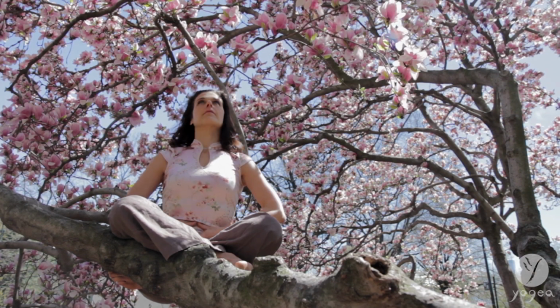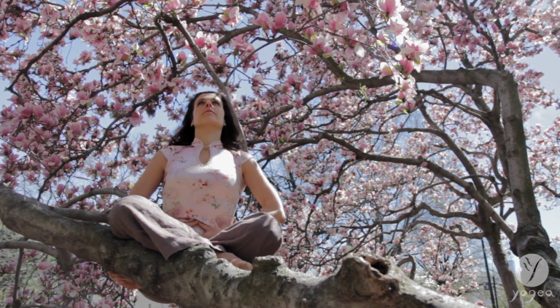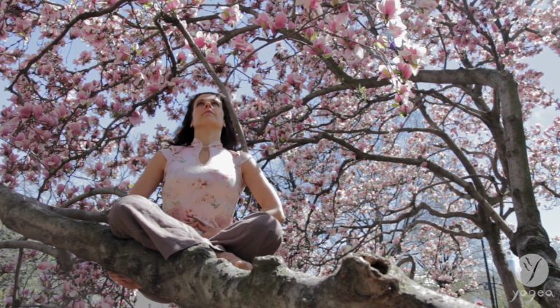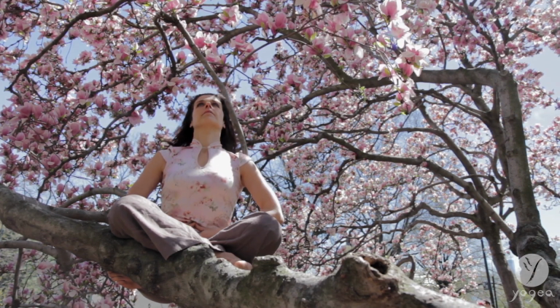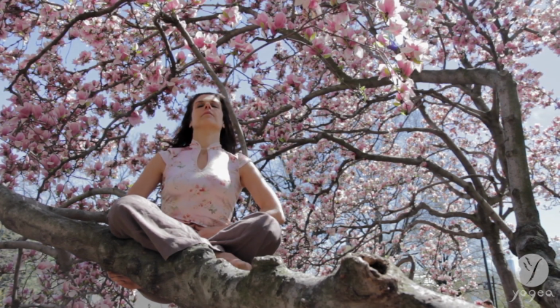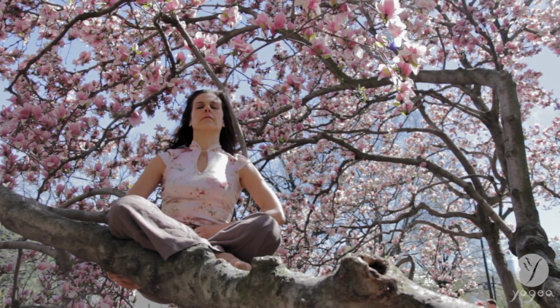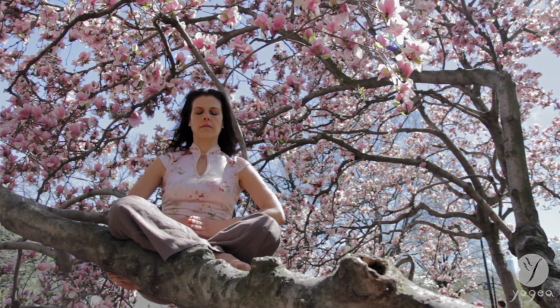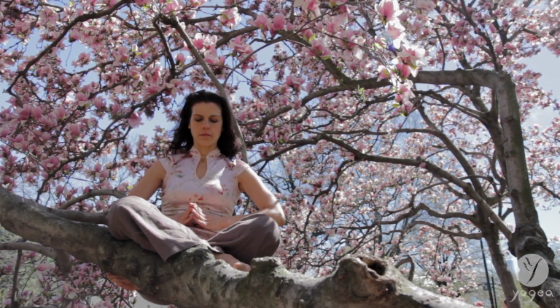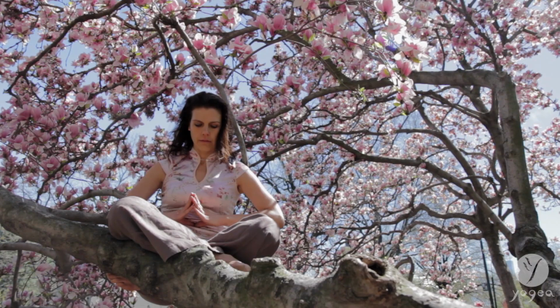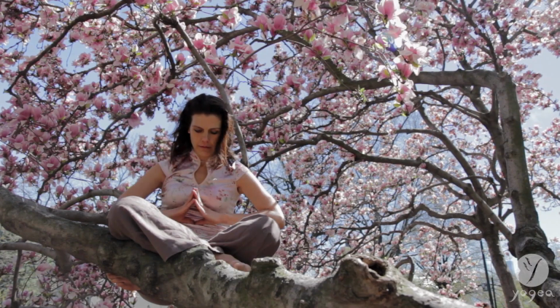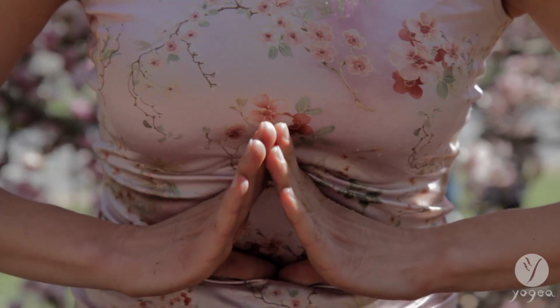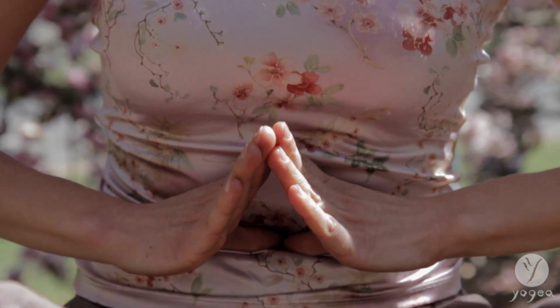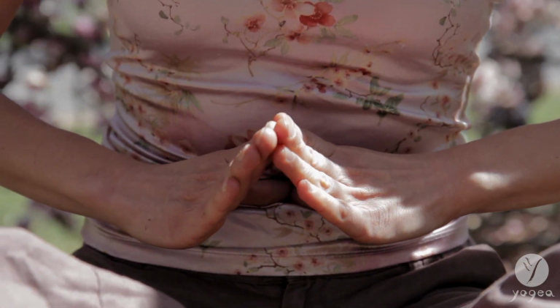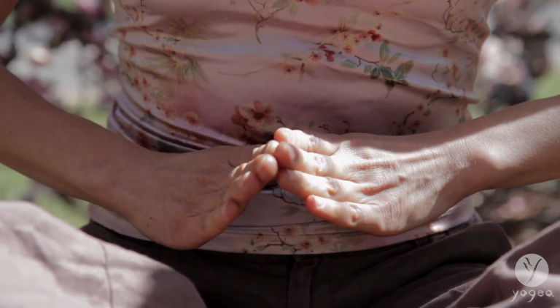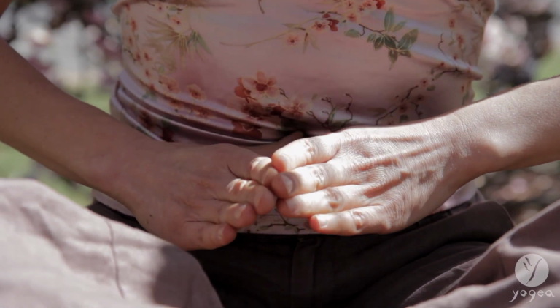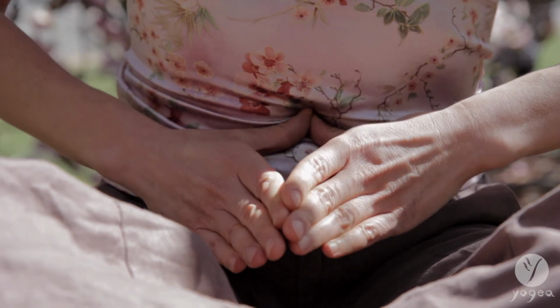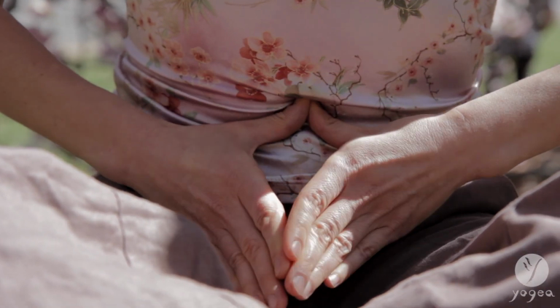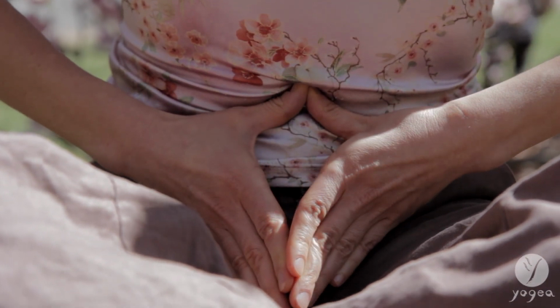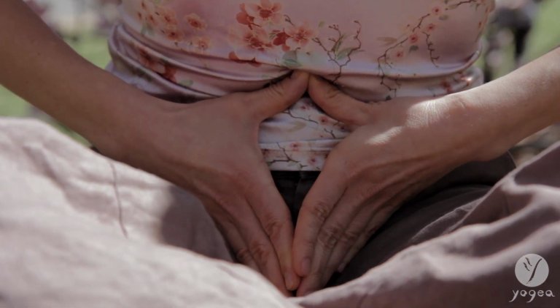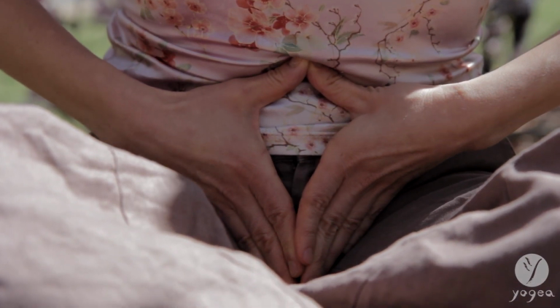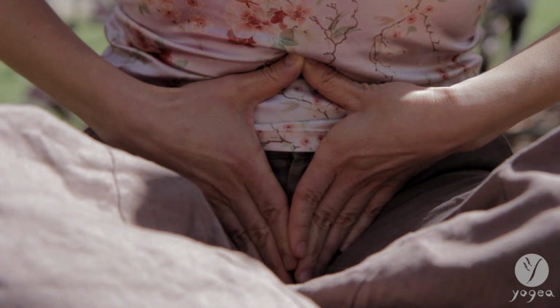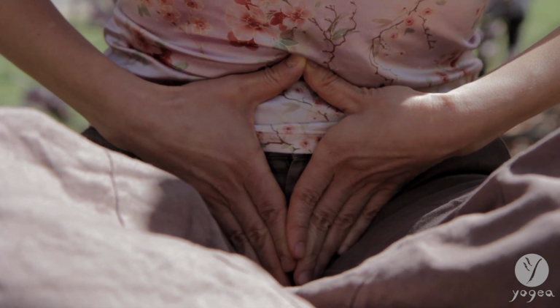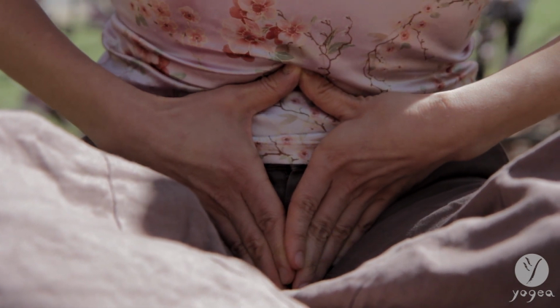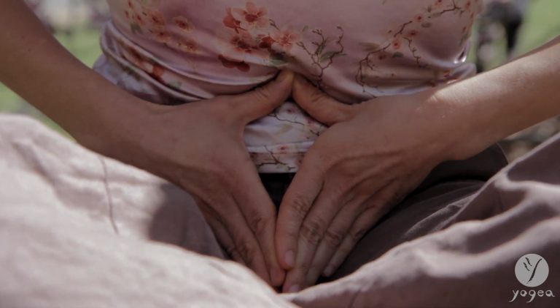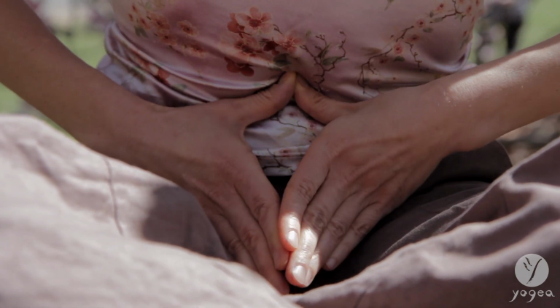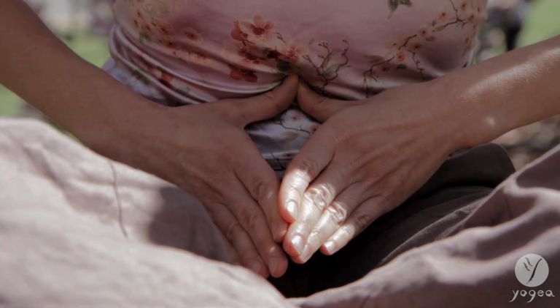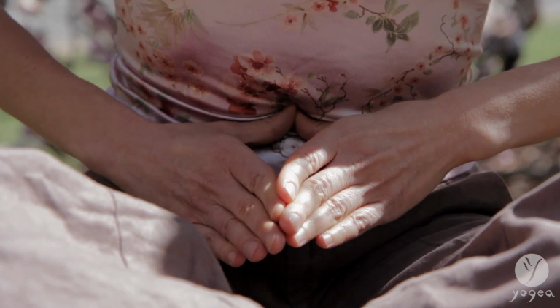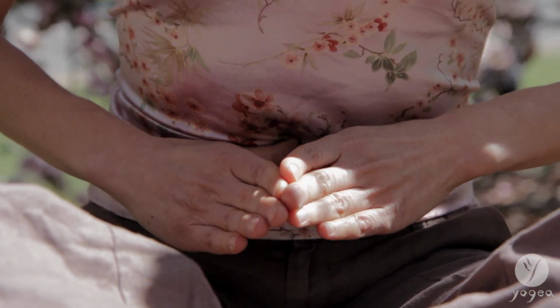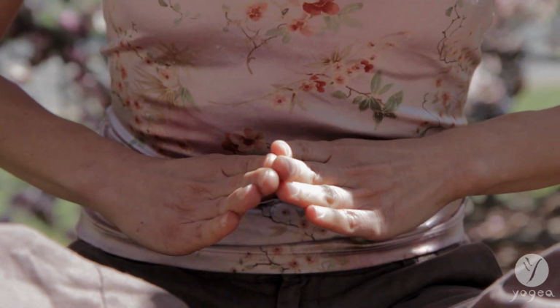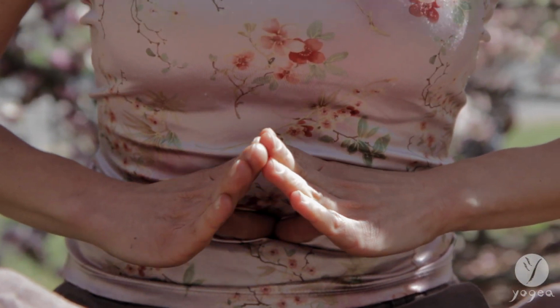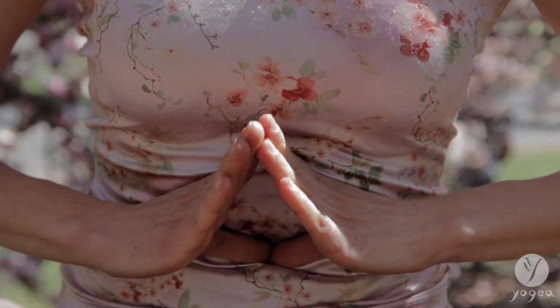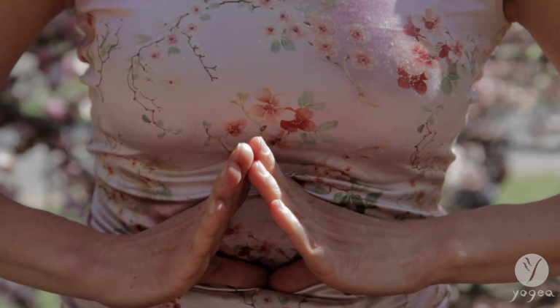Look up. Feel the oppositional pull between the earth and the sky, connecting to the vital energies of the body, relating them to the vital breath of spring.